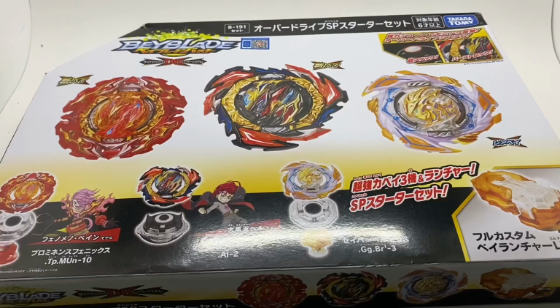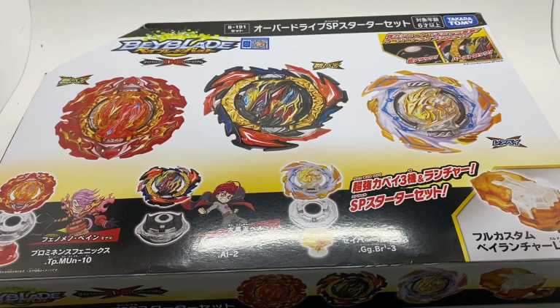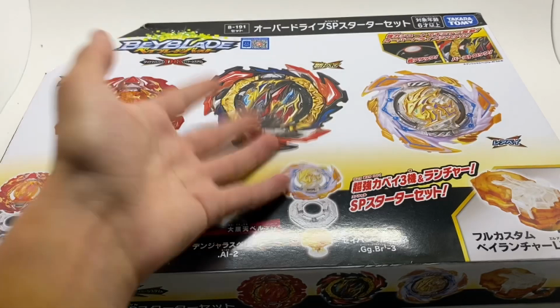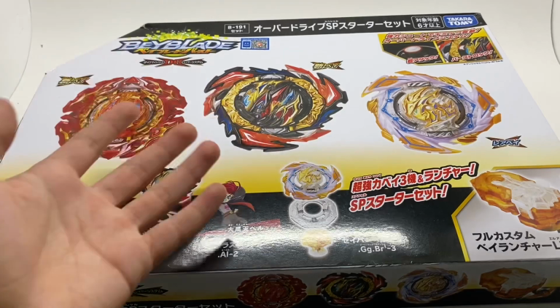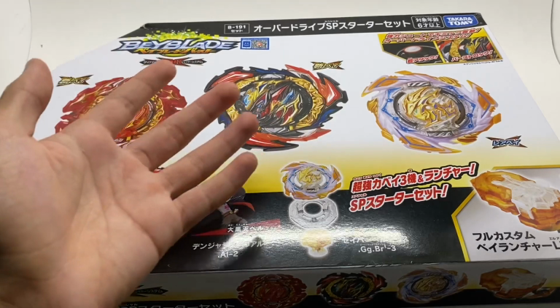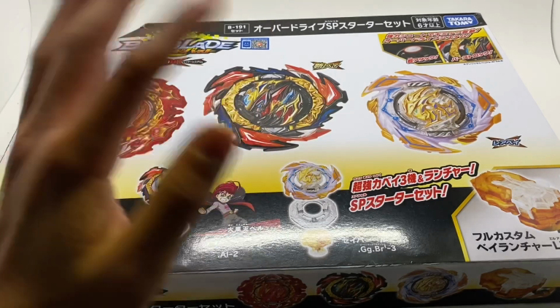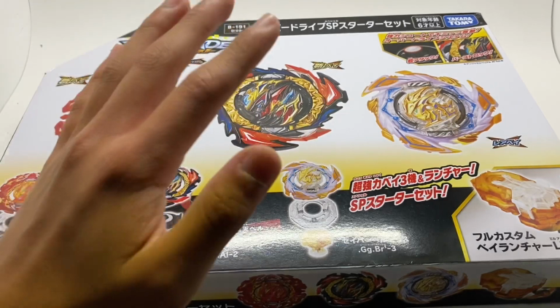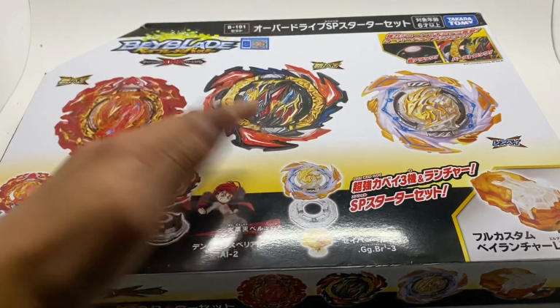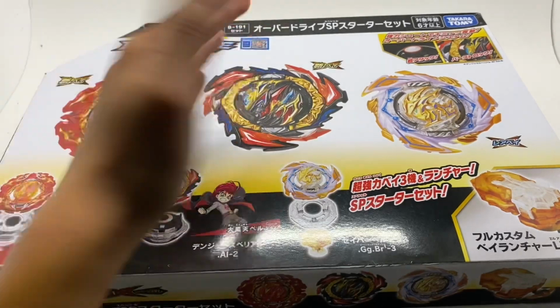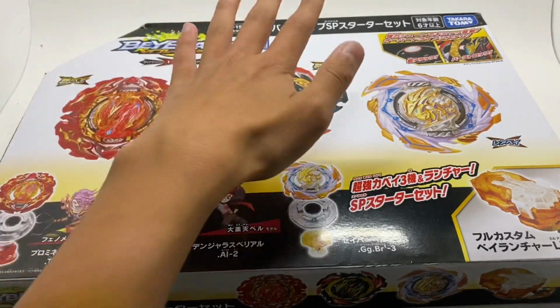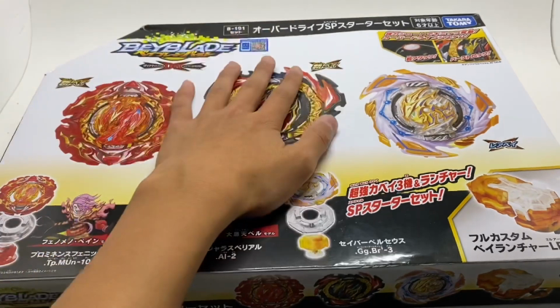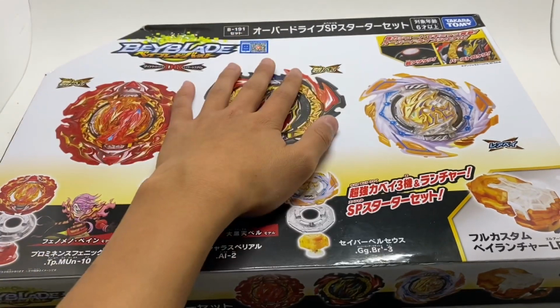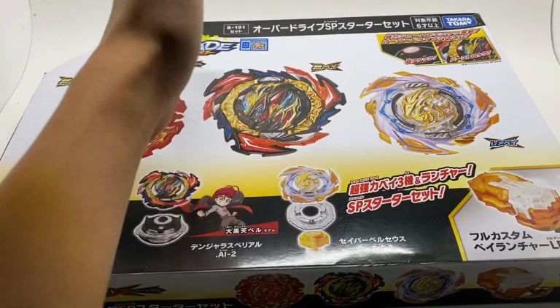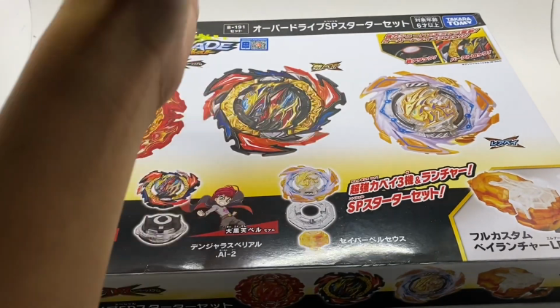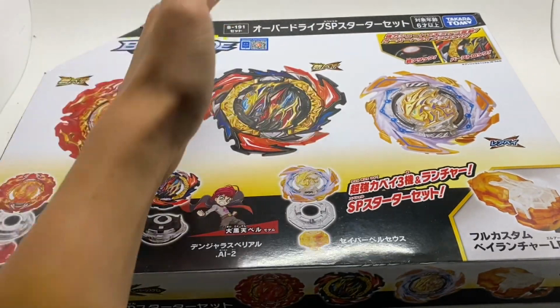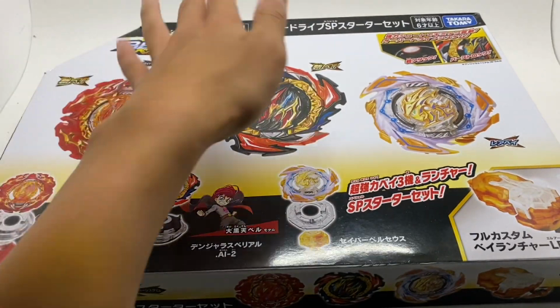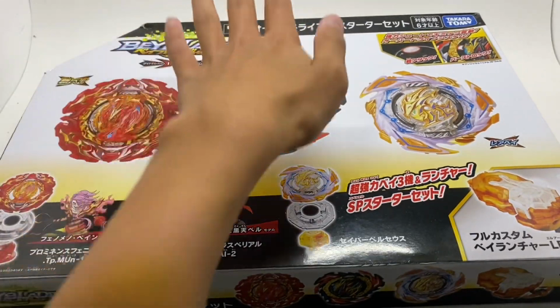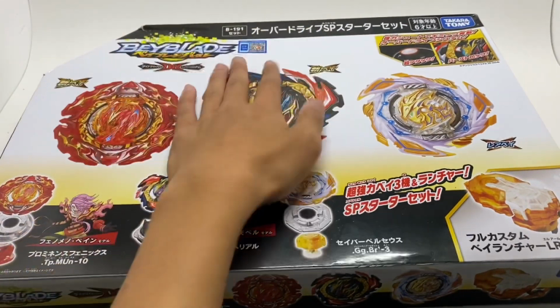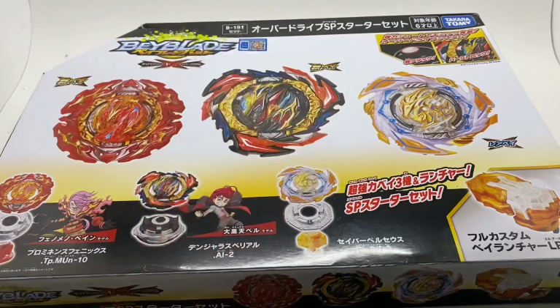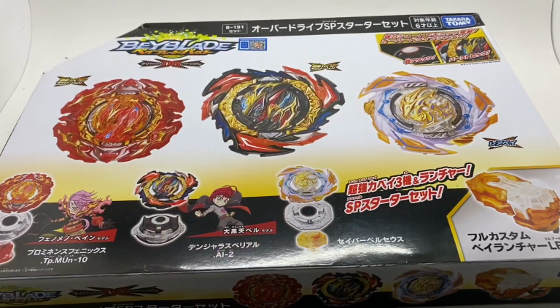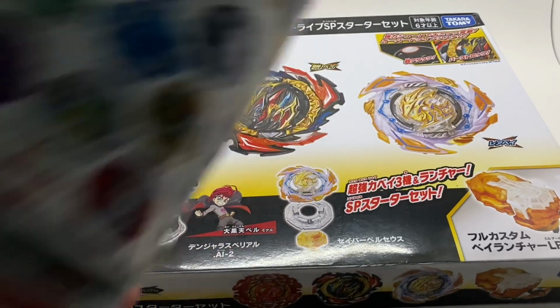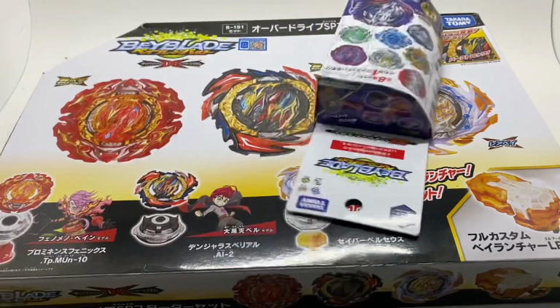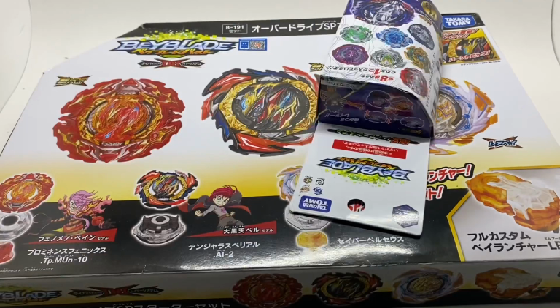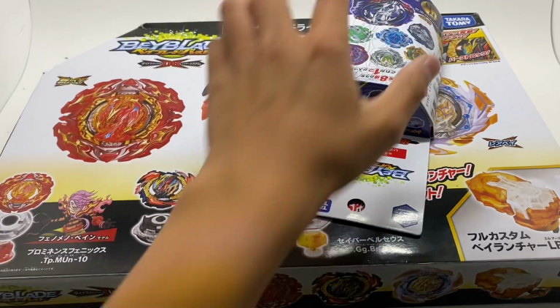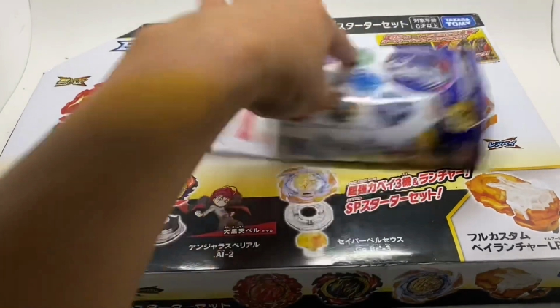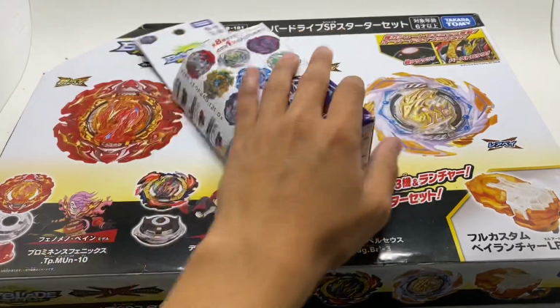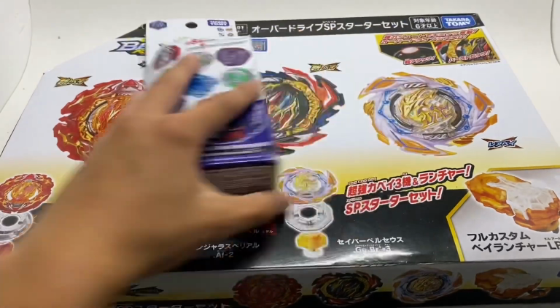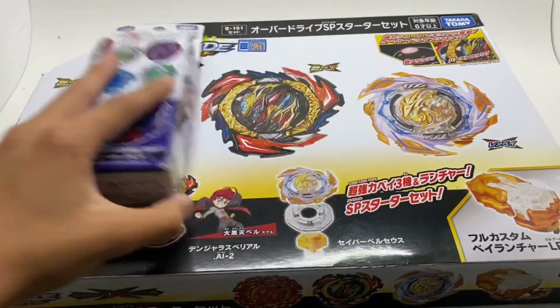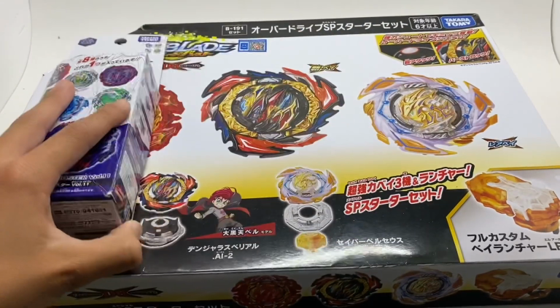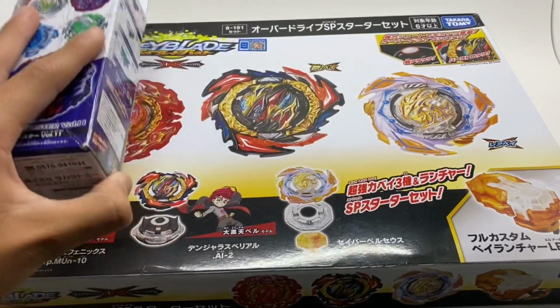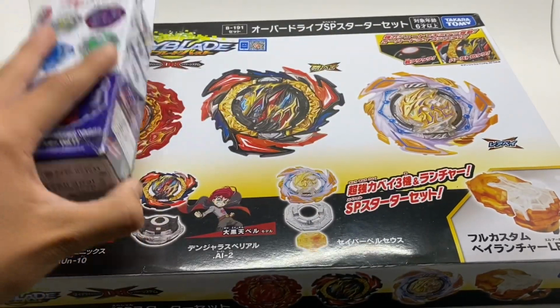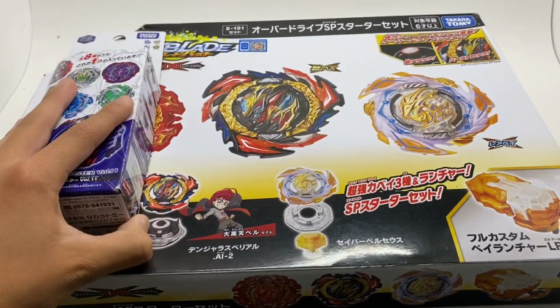I'm sure everyone has said this who's unboxed this, but this box is huge. Here's my hand, here's a random booster box I have — this thing is humongous.